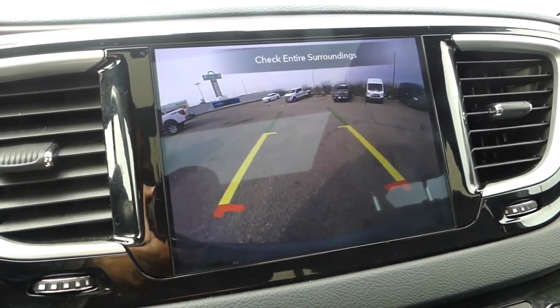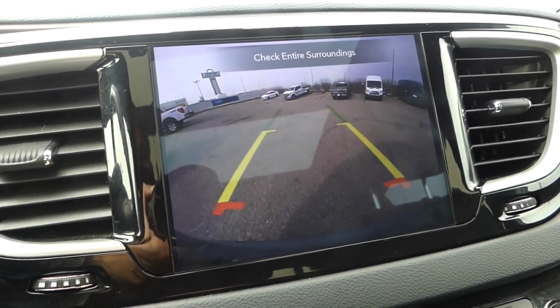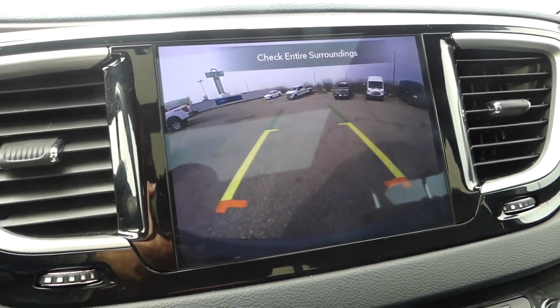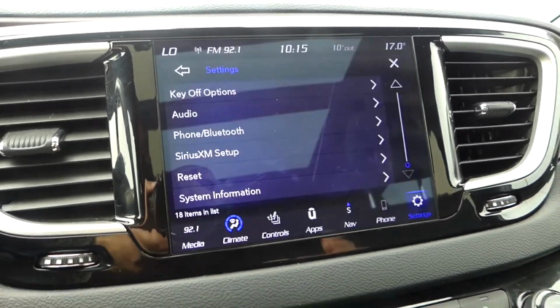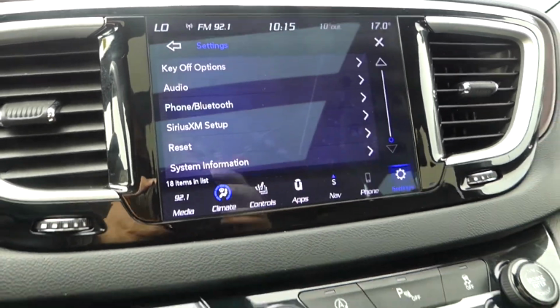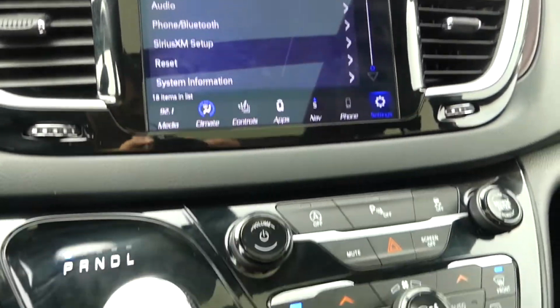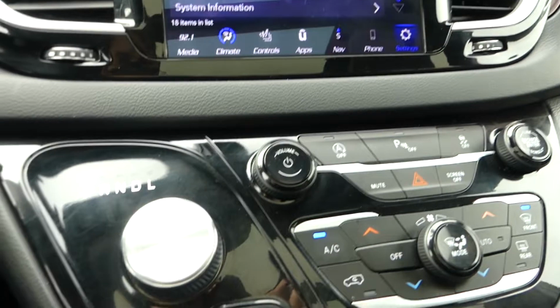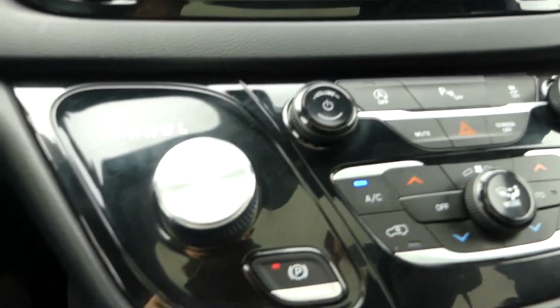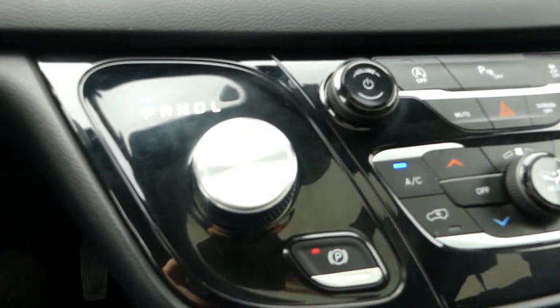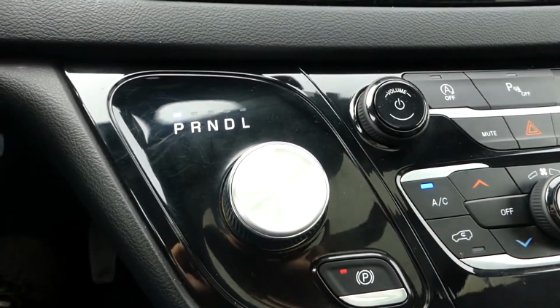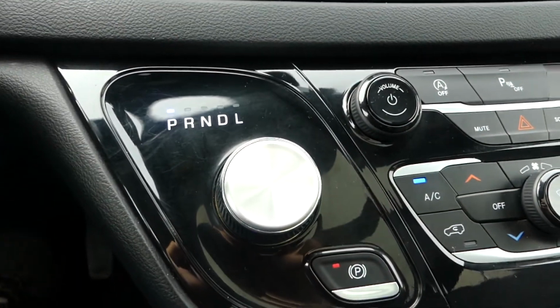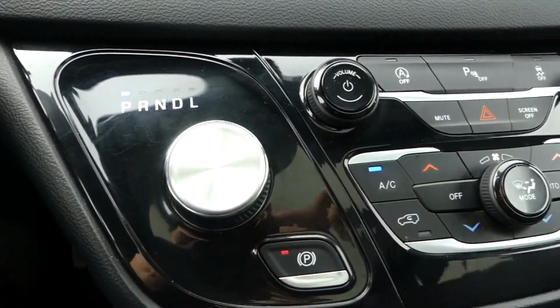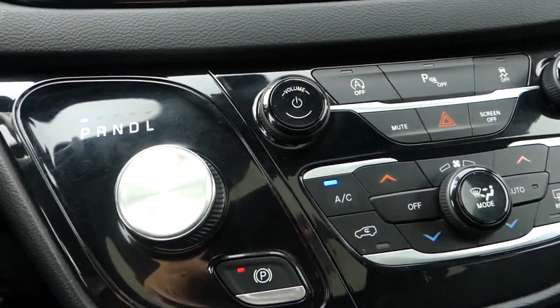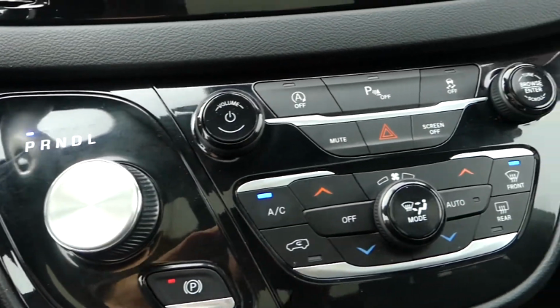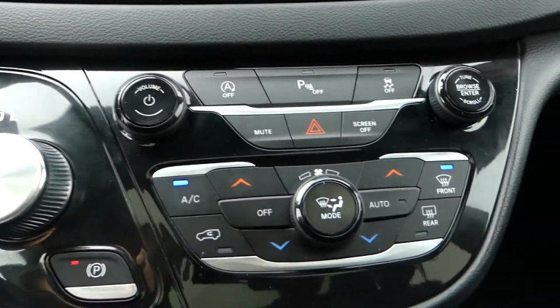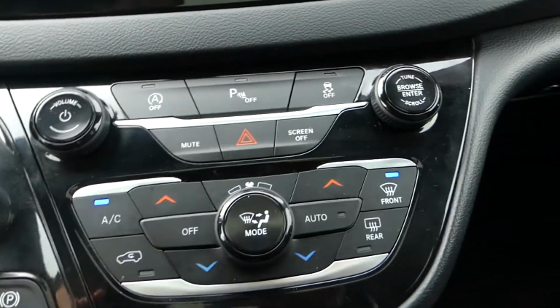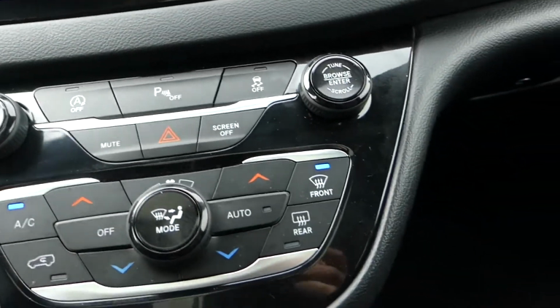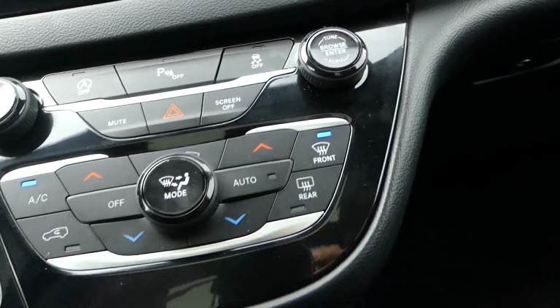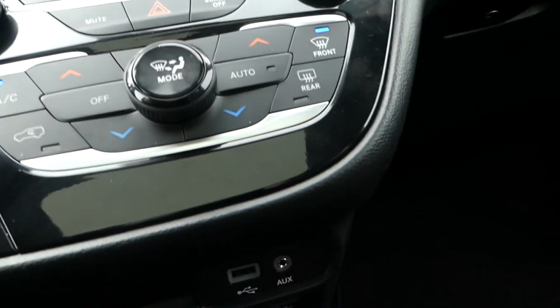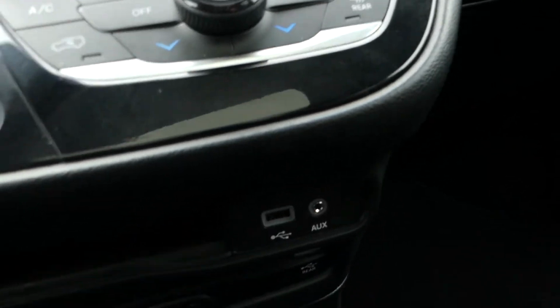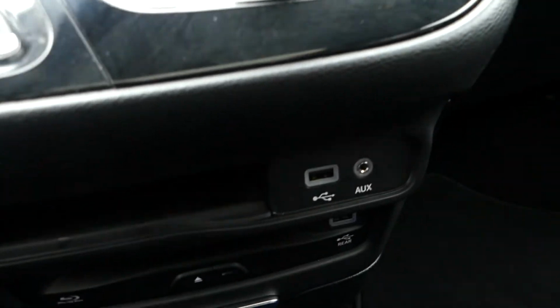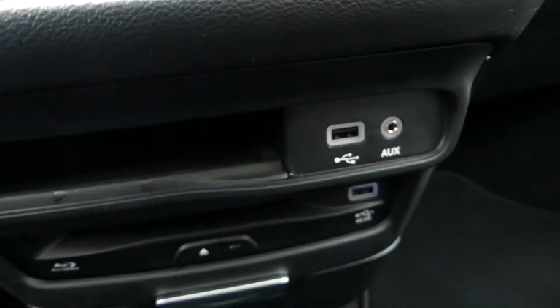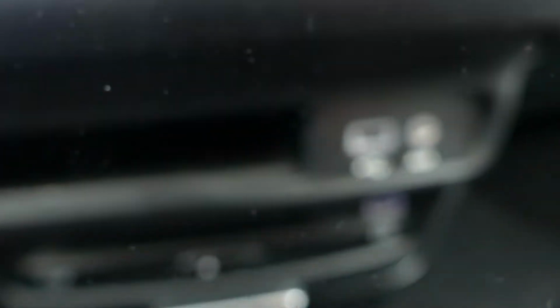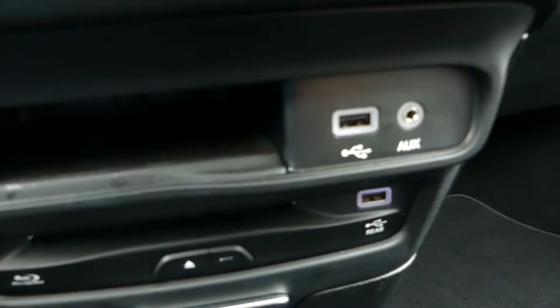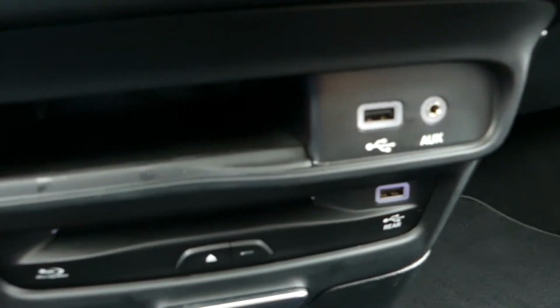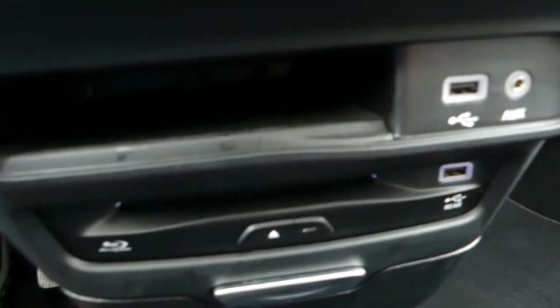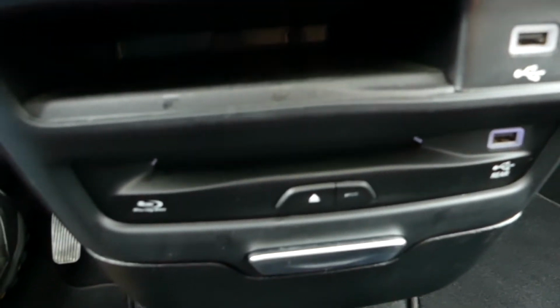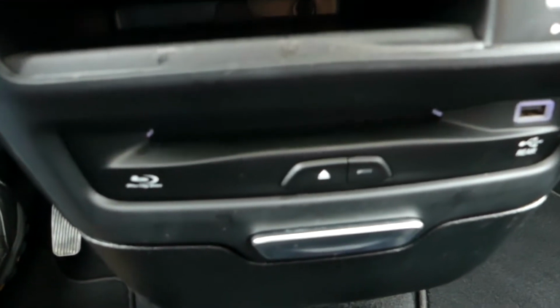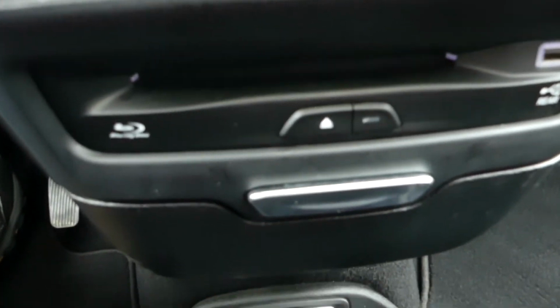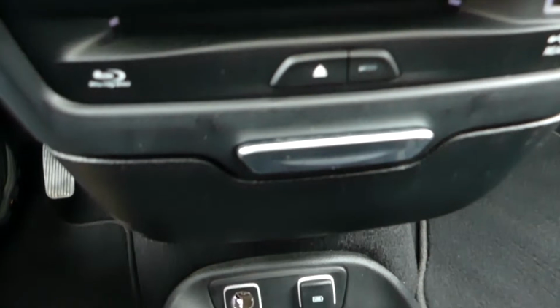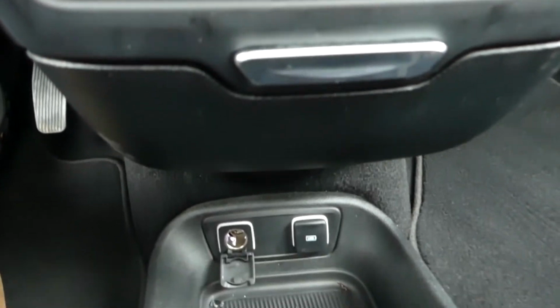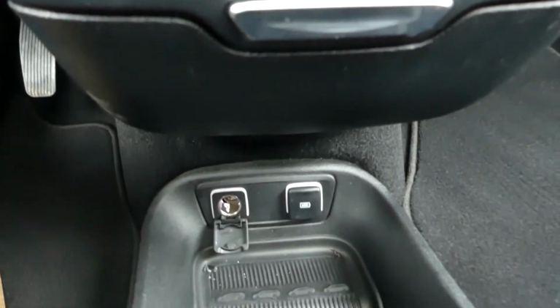This Pacifica is equipped with dual zone air conditioning, a pair of USB charging ports, and as part of the Uconnect theatre group, a DVD player. It even has a power sunroof.